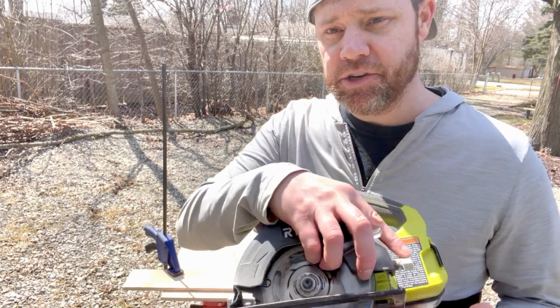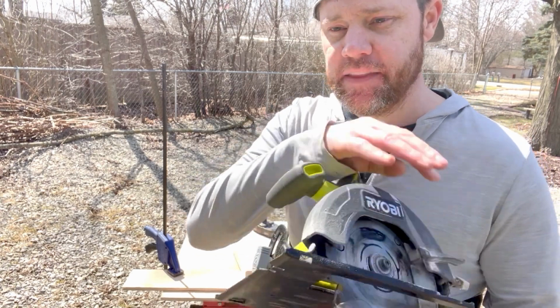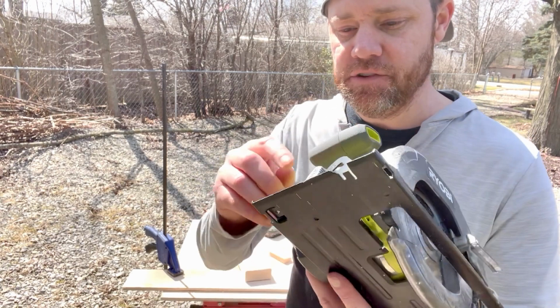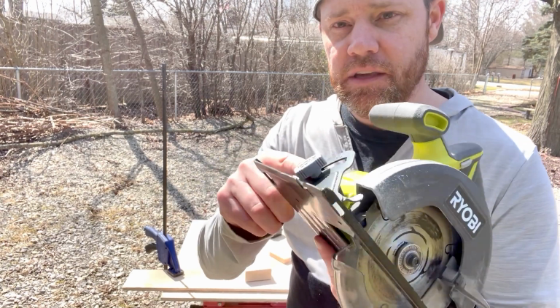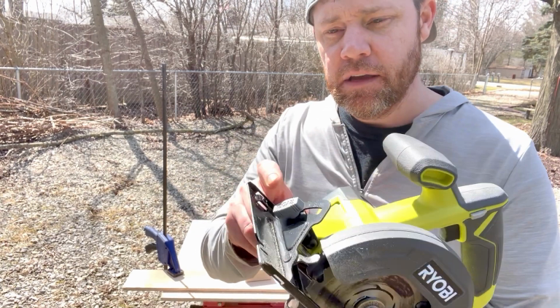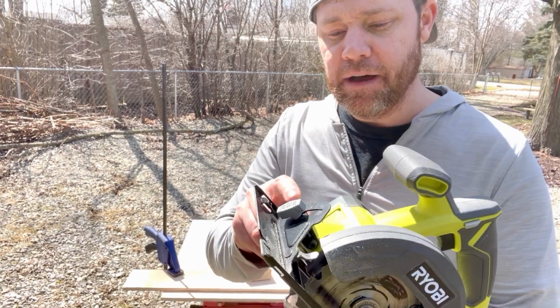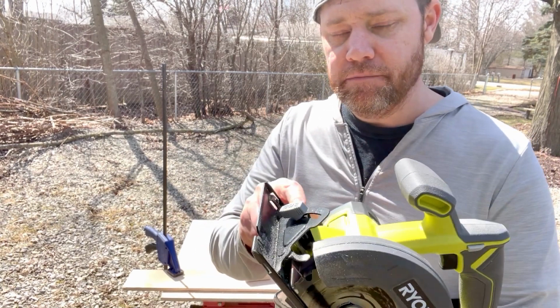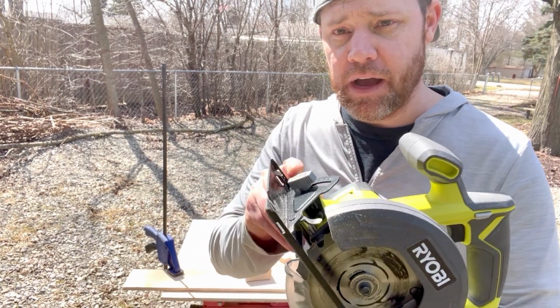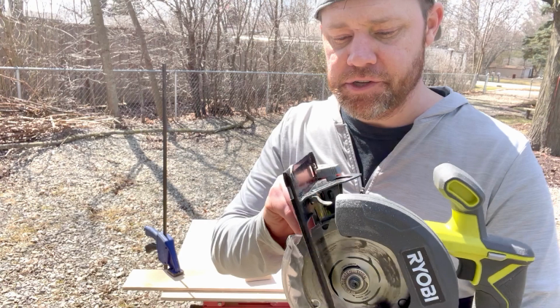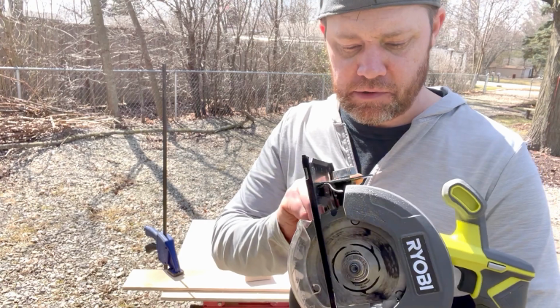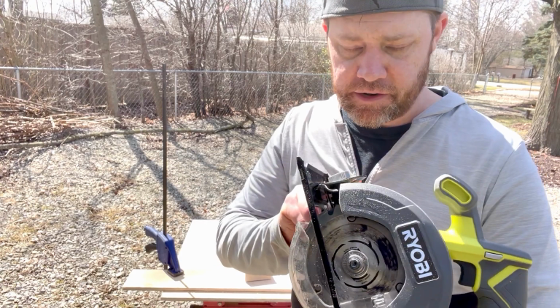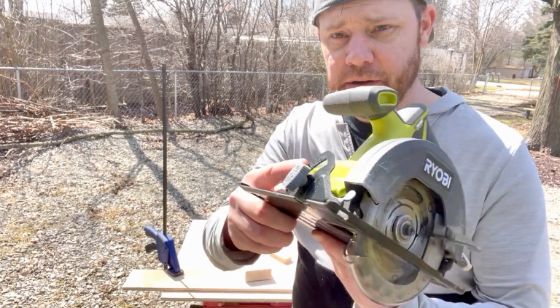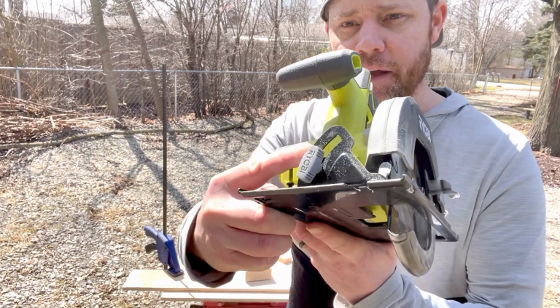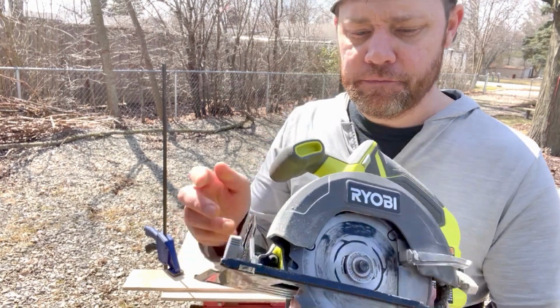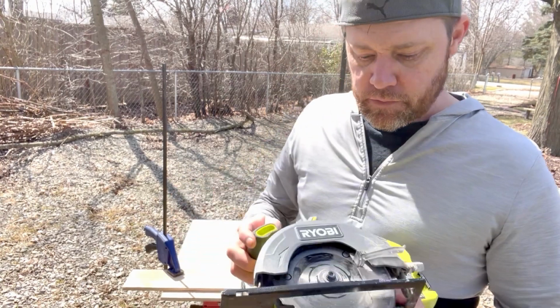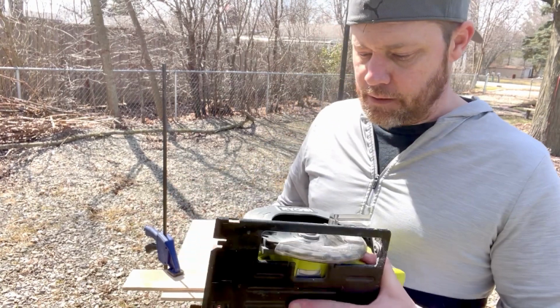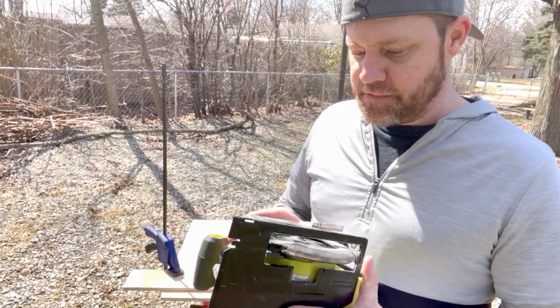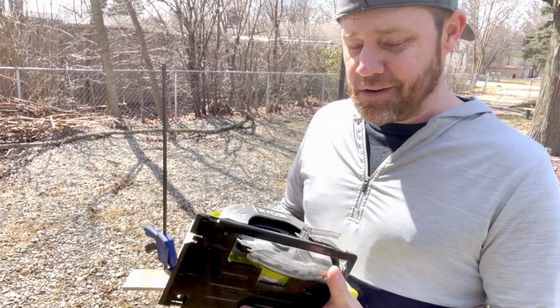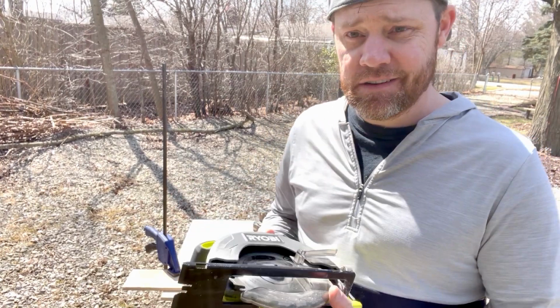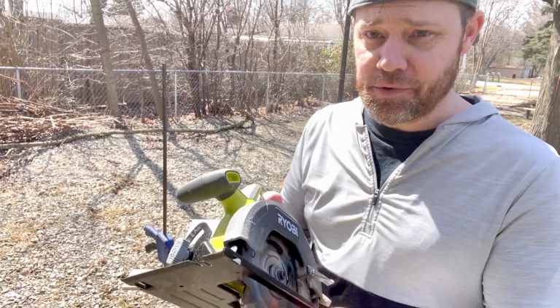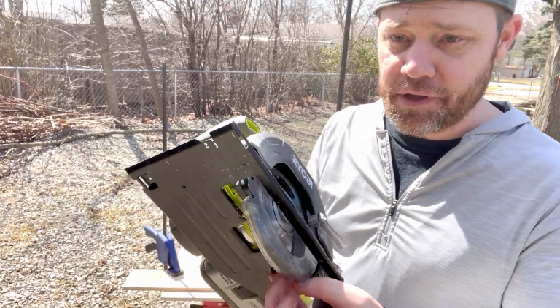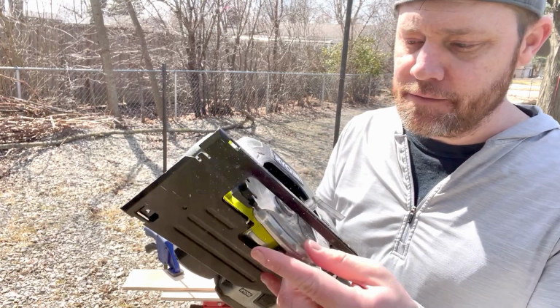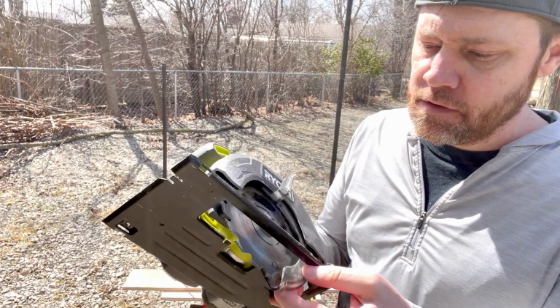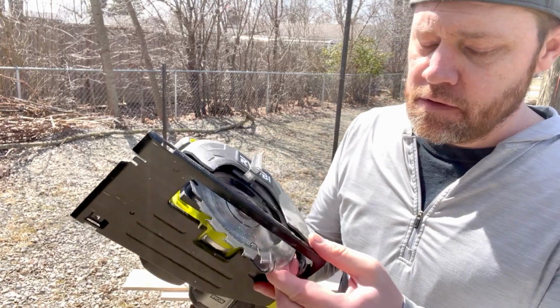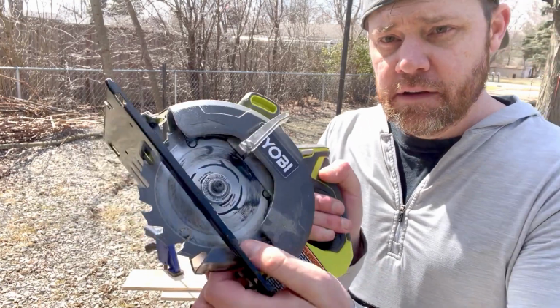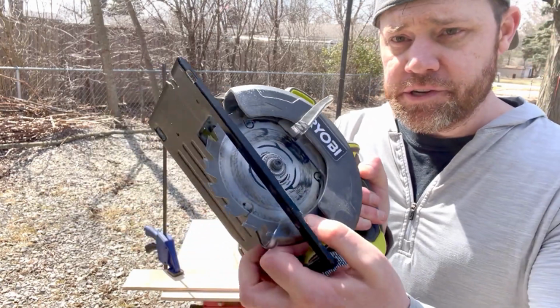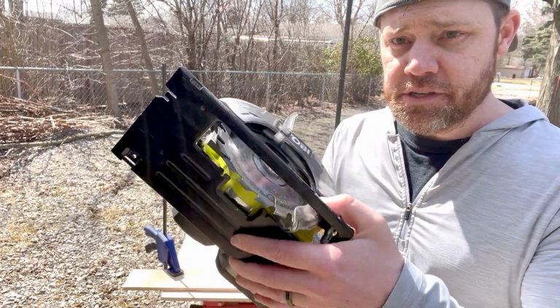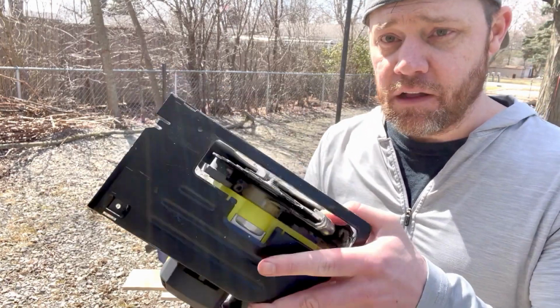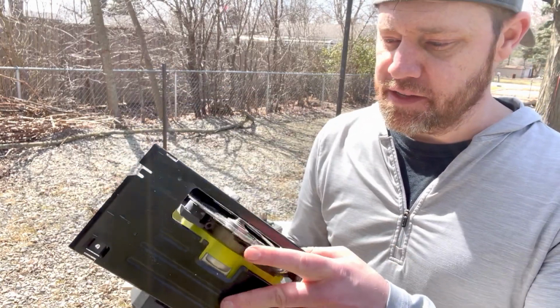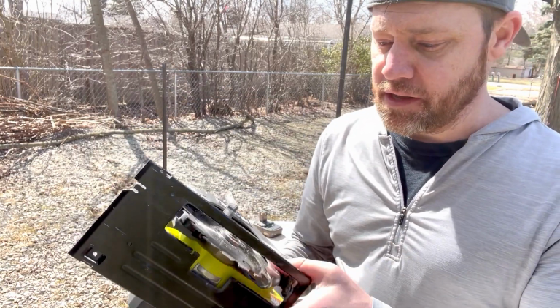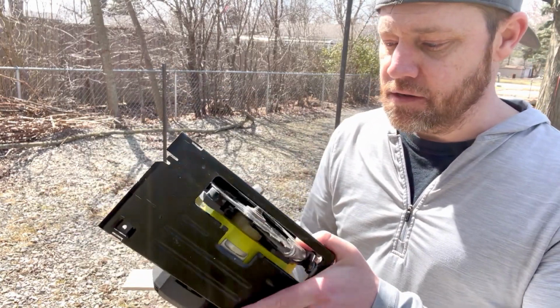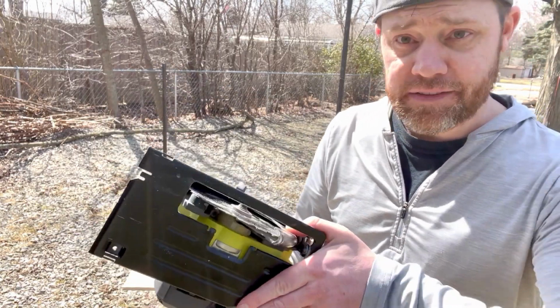It's an actual adjustment depth knob. Make sure not to get that confused with the bevel knob, which goes up to about 50 degrees. There's a standard Ryobi blade on it, which is fine — I'll upgrade this blade later. No big deal.